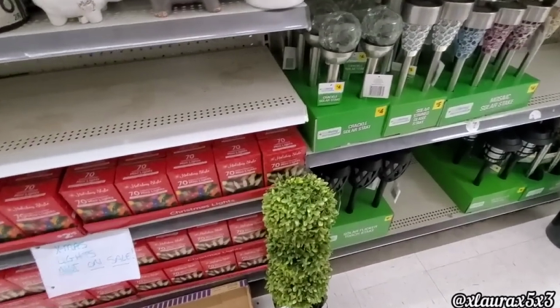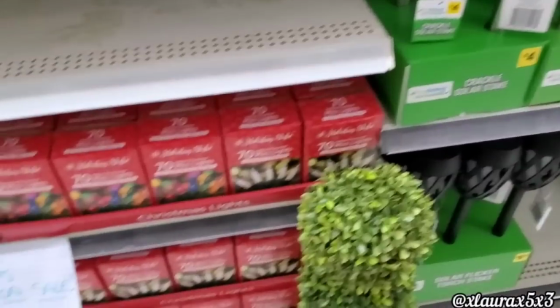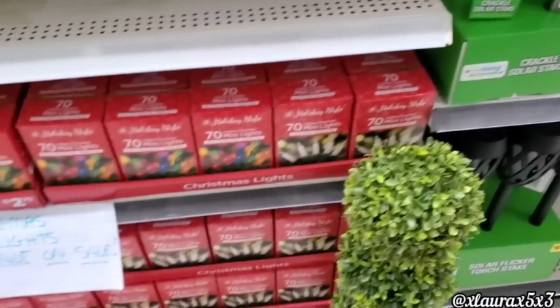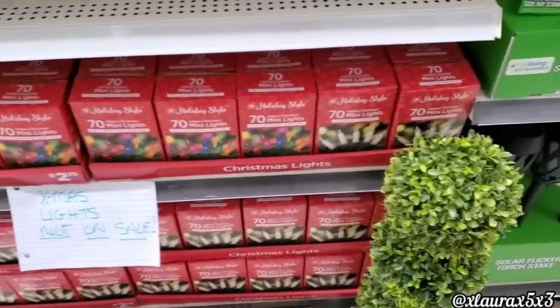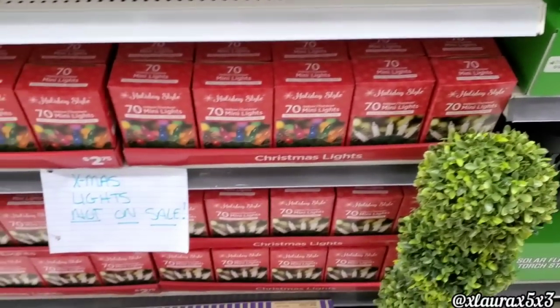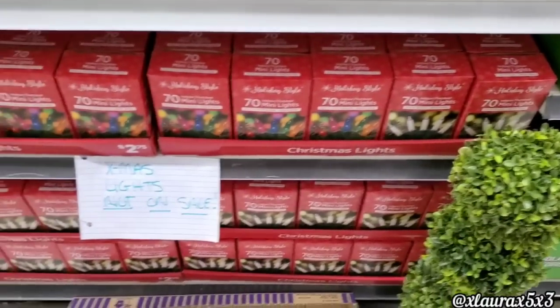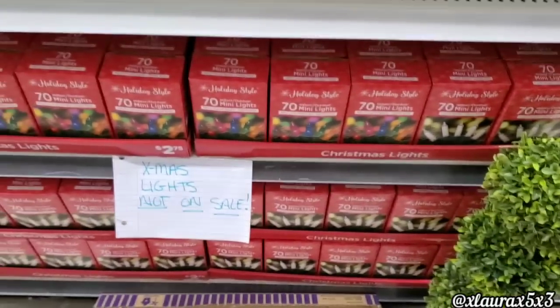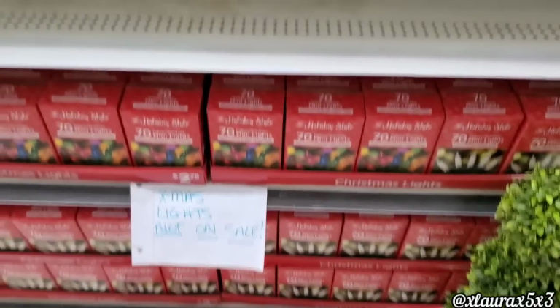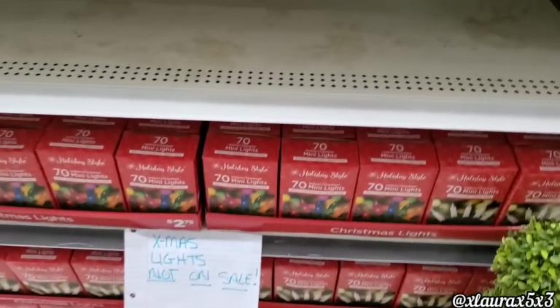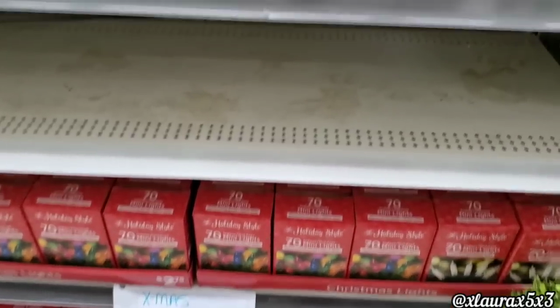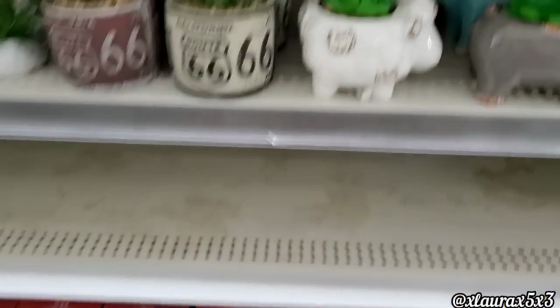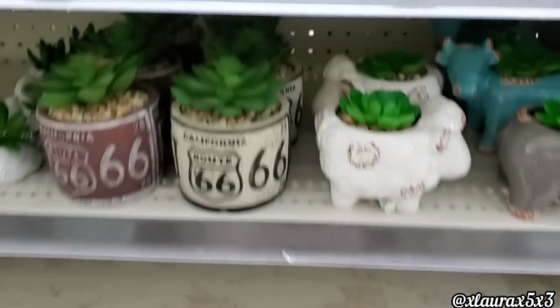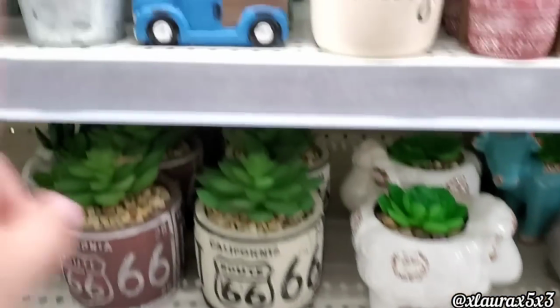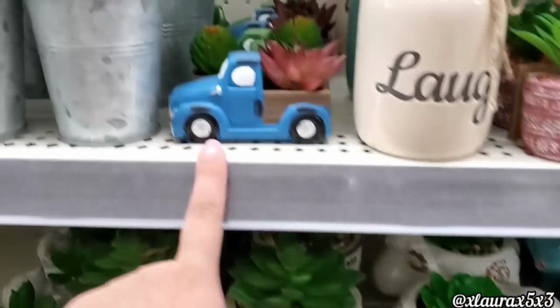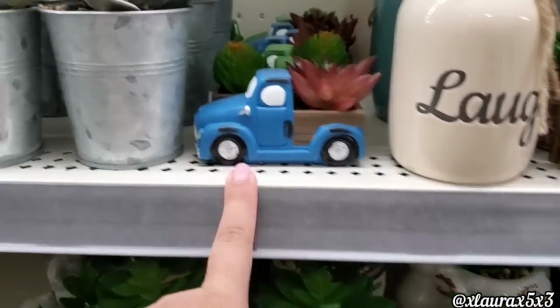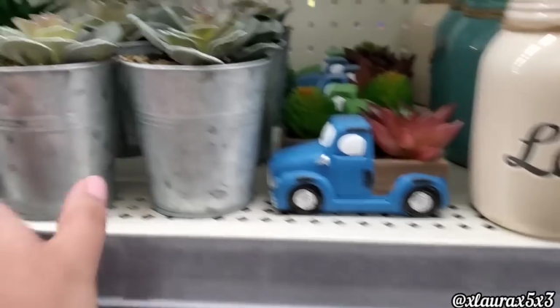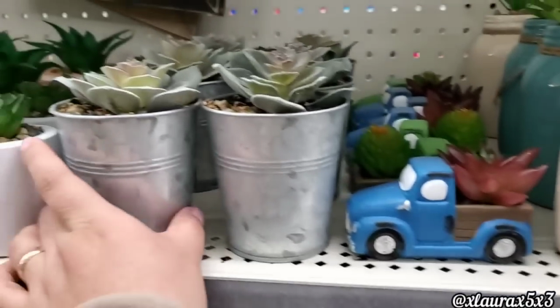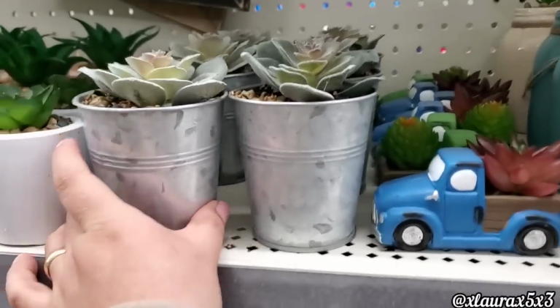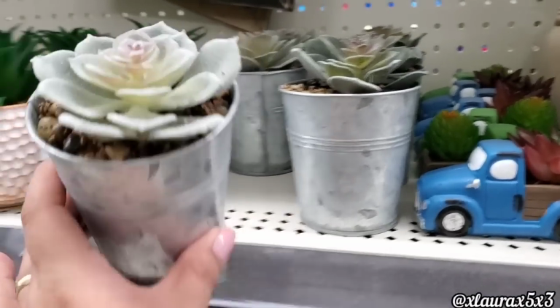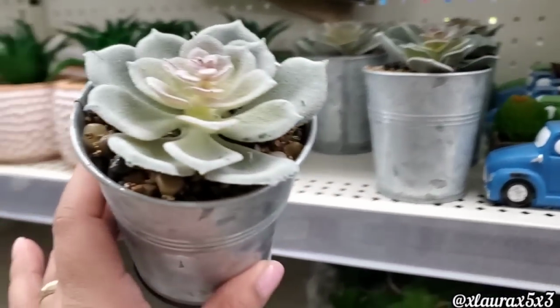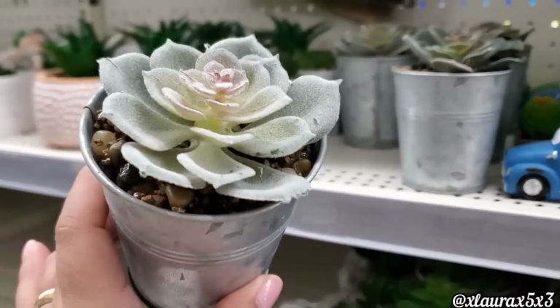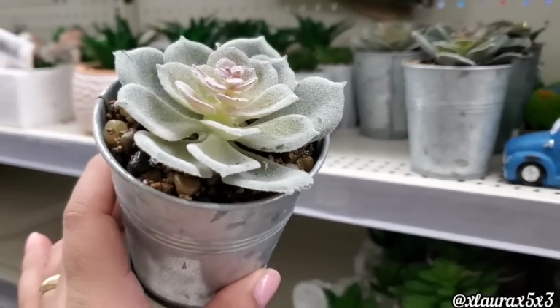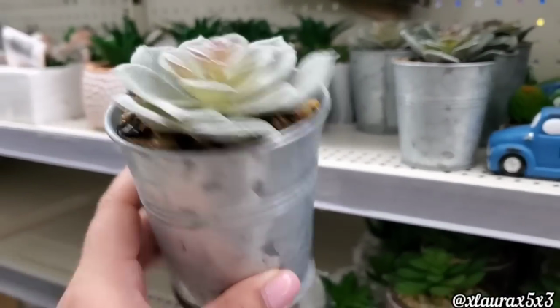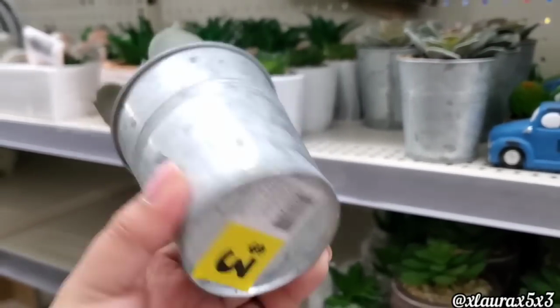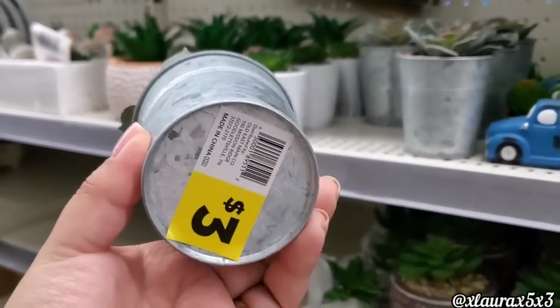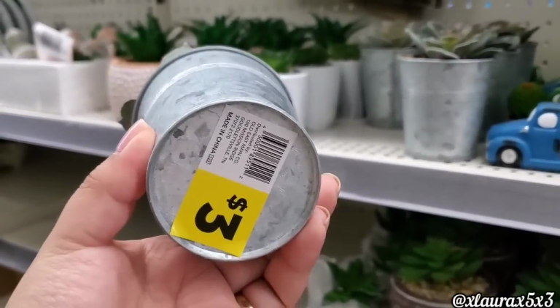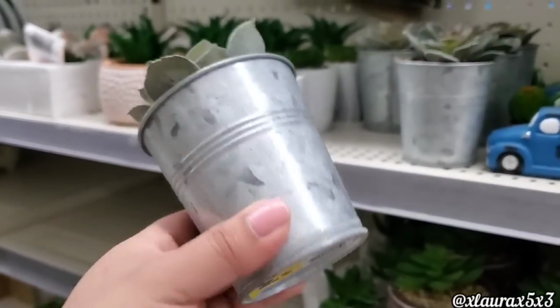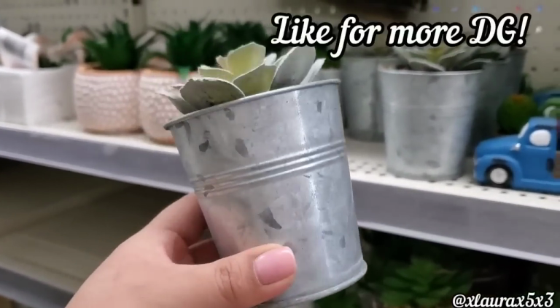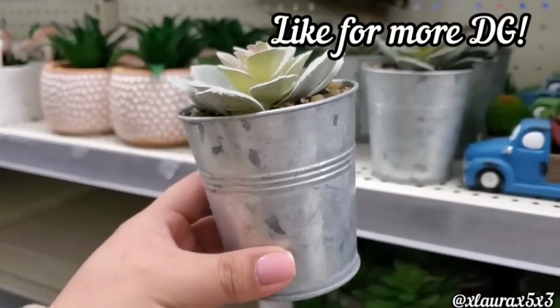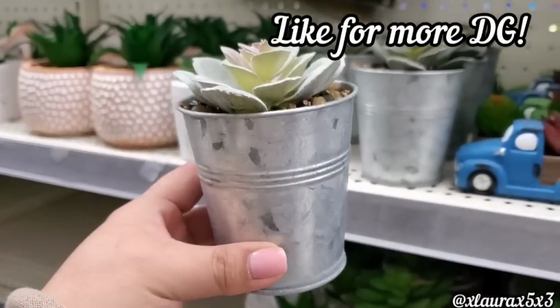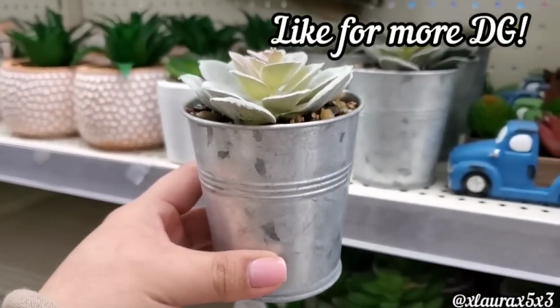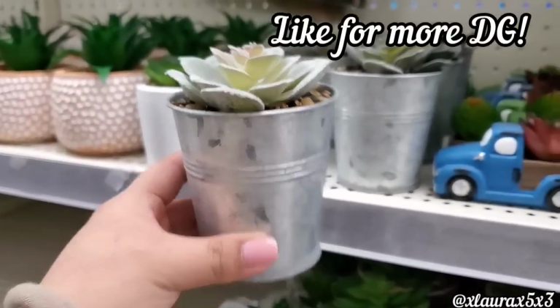Look, guys — lots of Christmas lights. And then look at the sign: X-mas lights are not on sale. Which was weird to see. Look at these succulents in the galvanized bucket for $3.